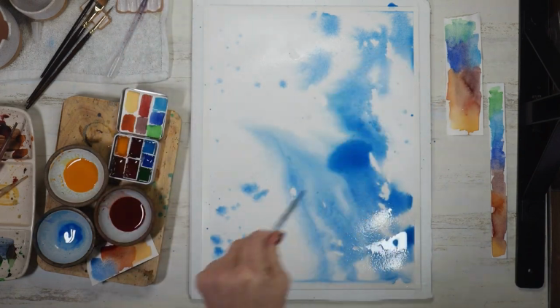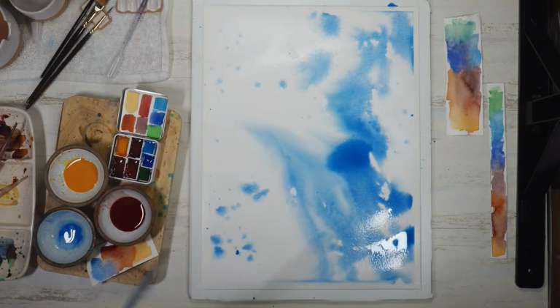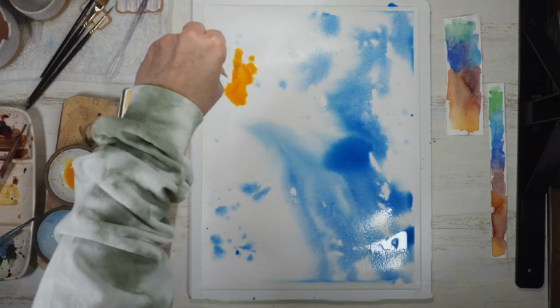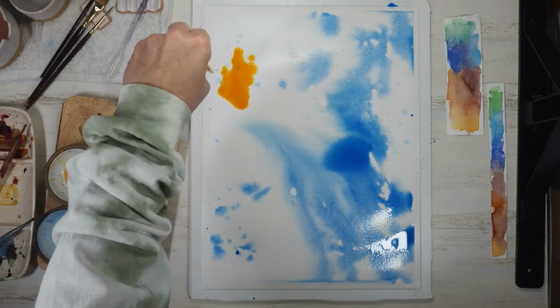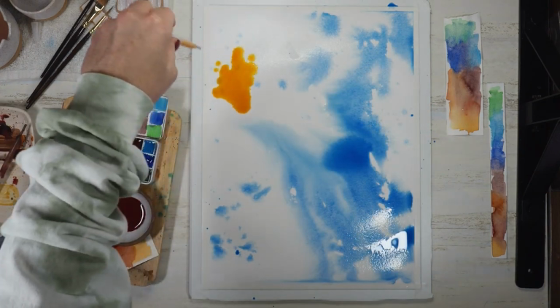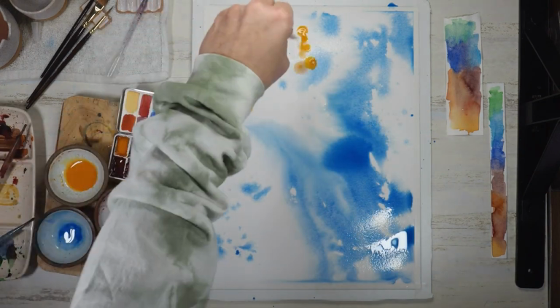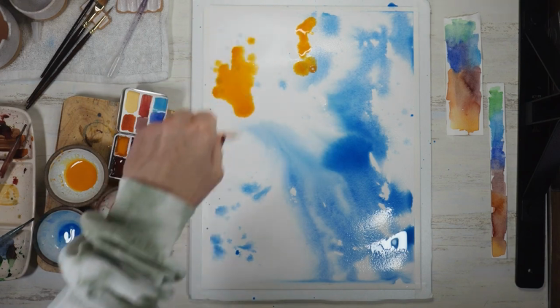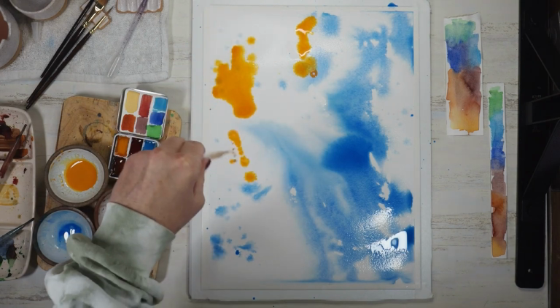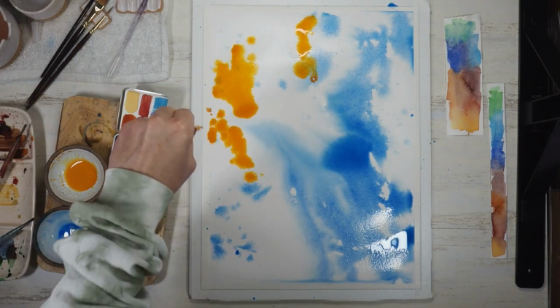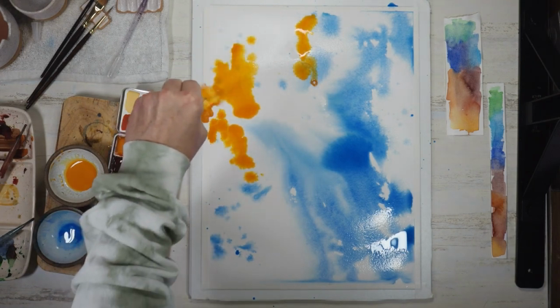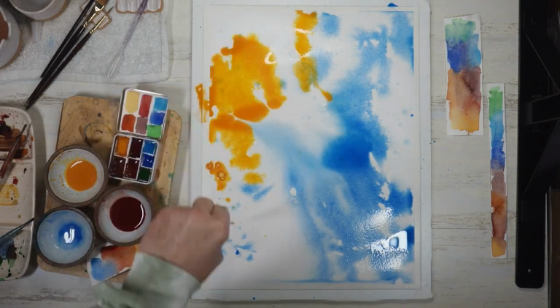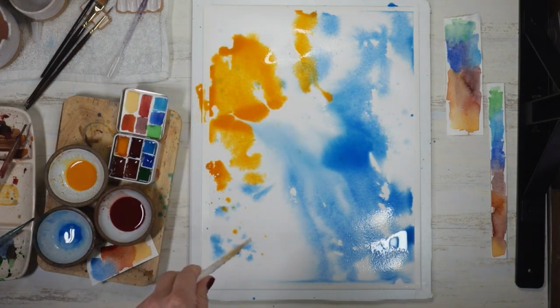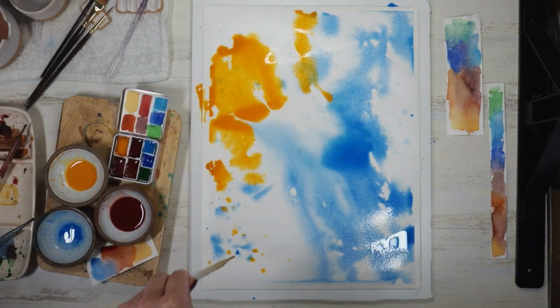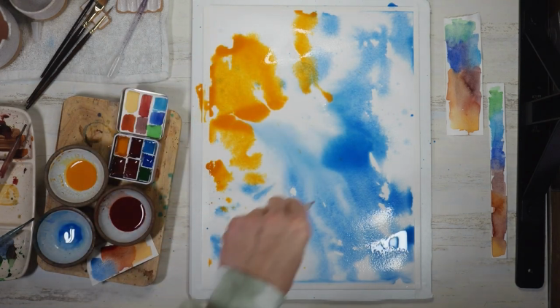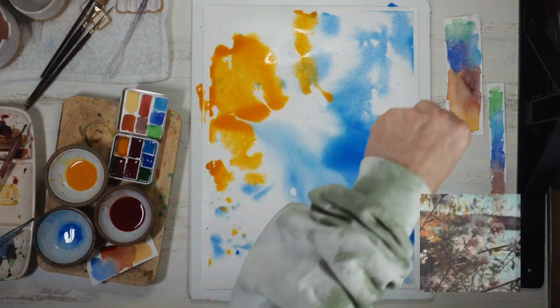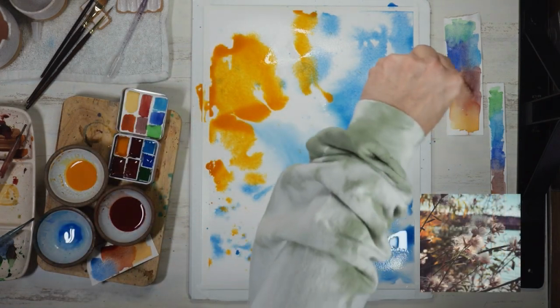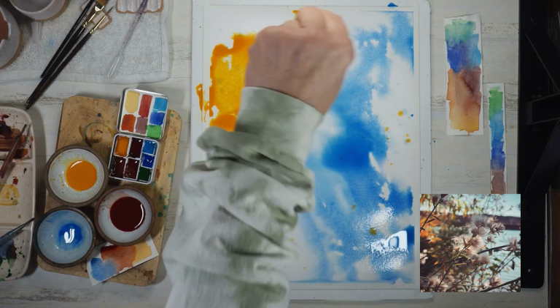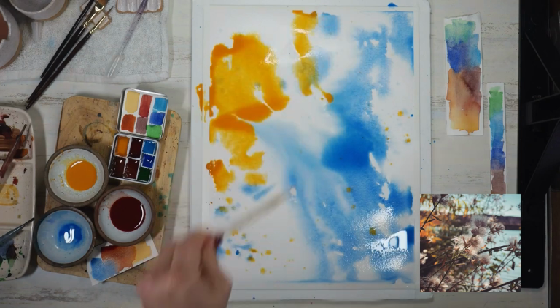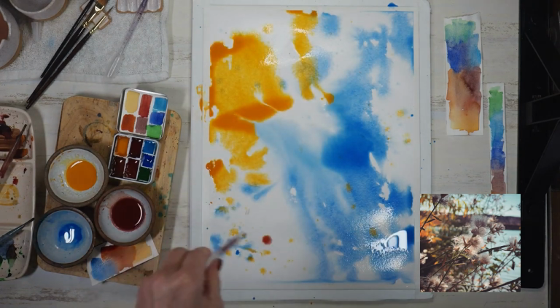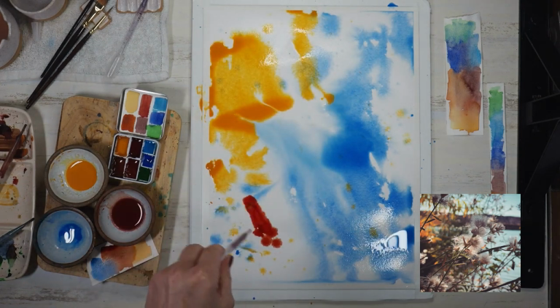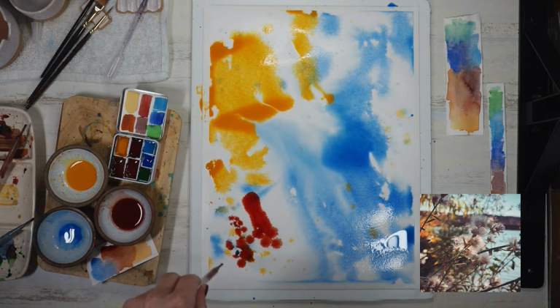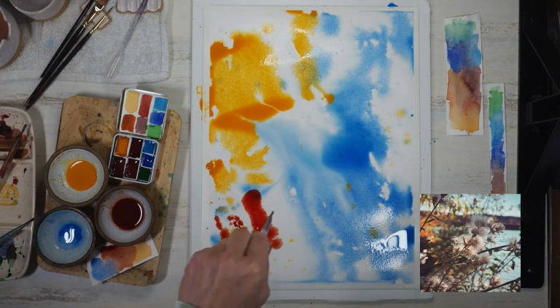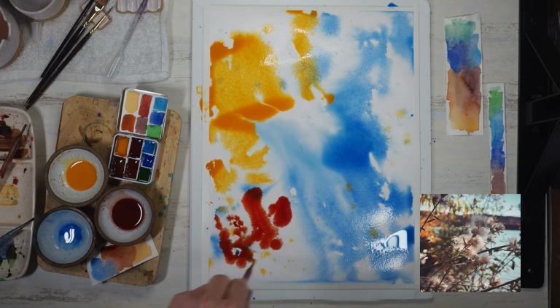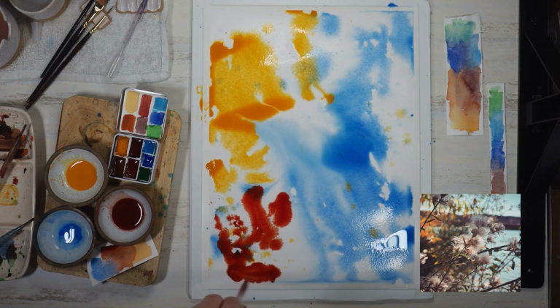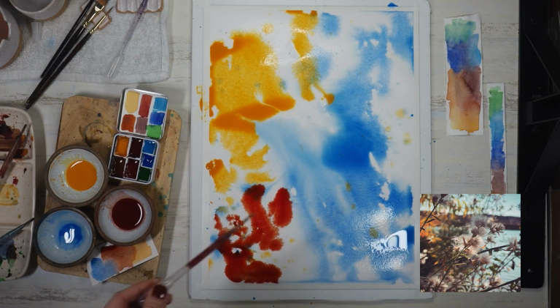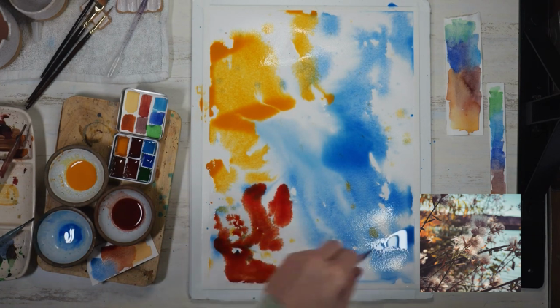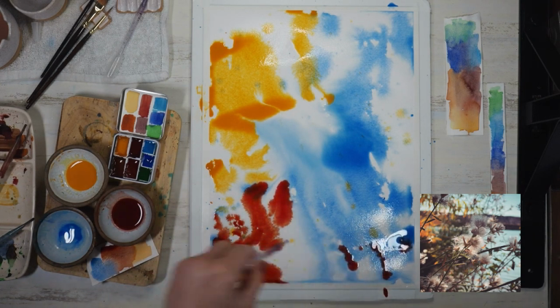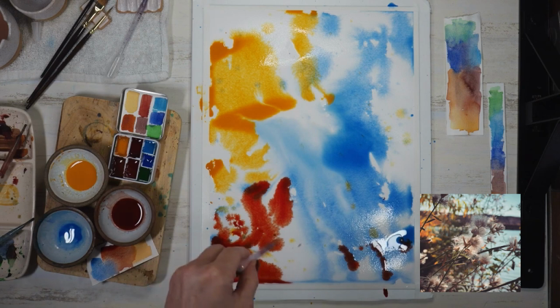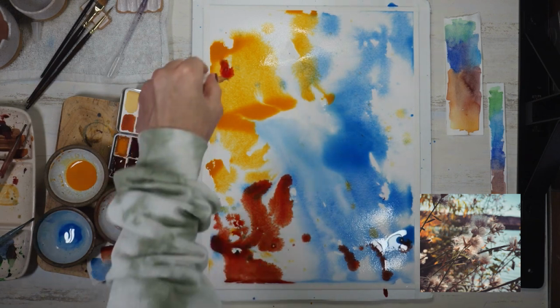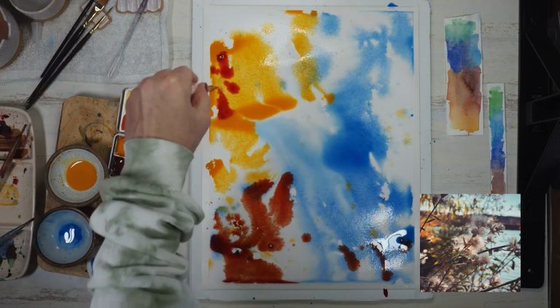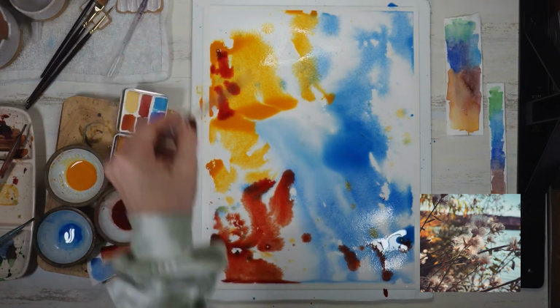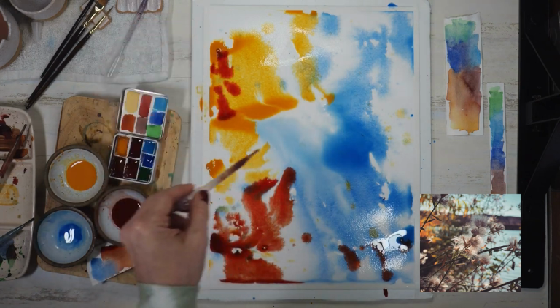I'm going to tone that down with some golden yellow. I really liked the golden yellow and blue contrast in my reference photos, so I'm being influenced by those colors.